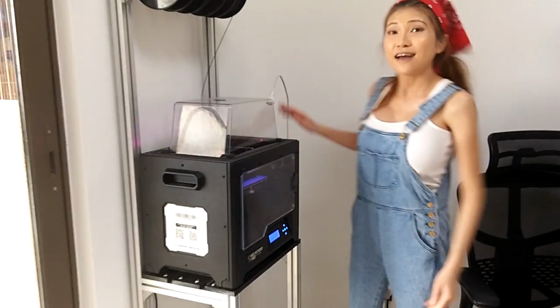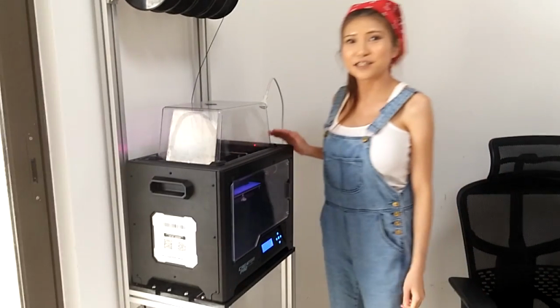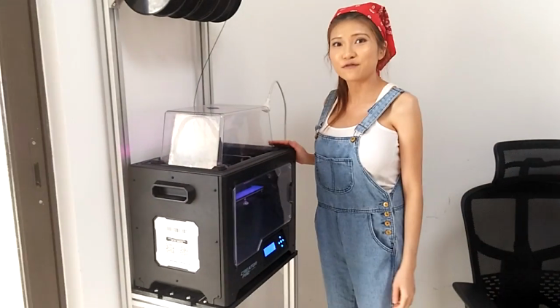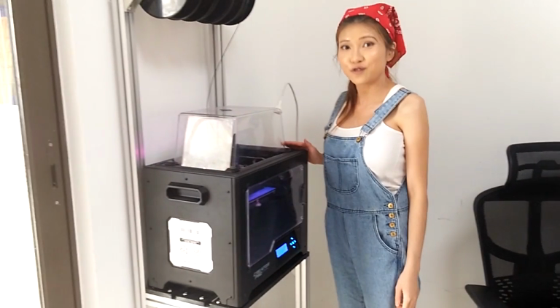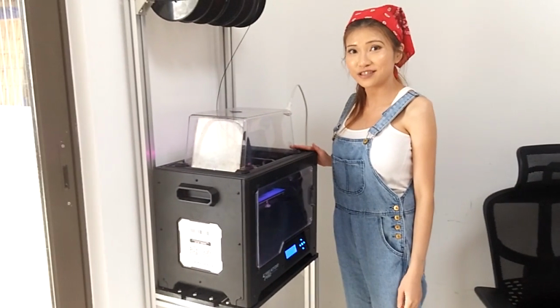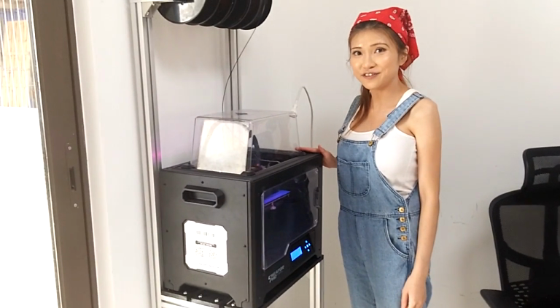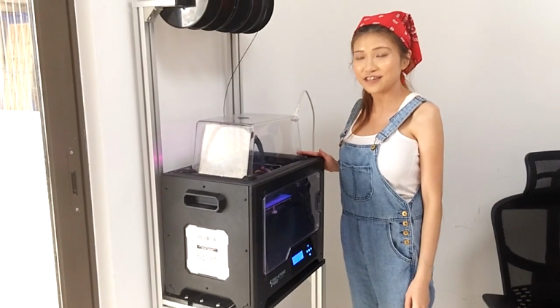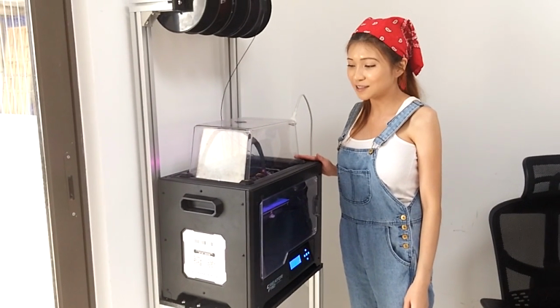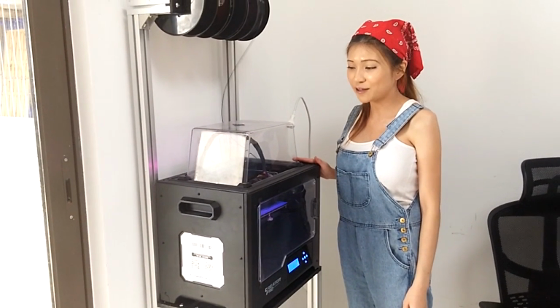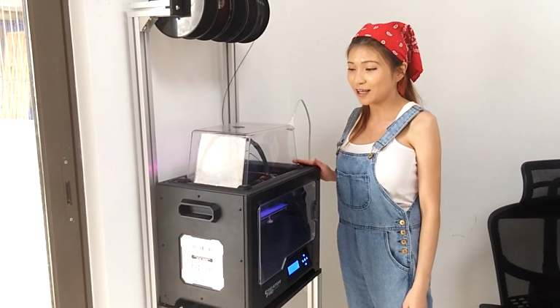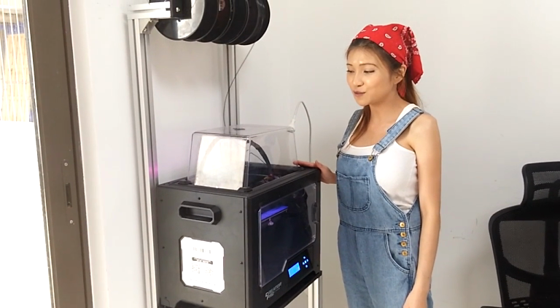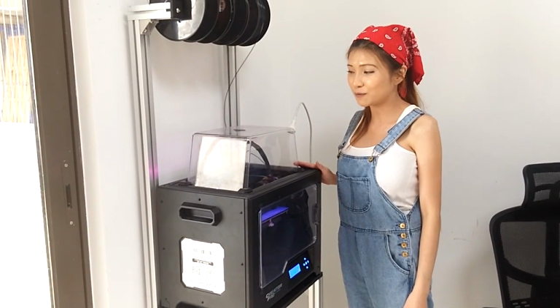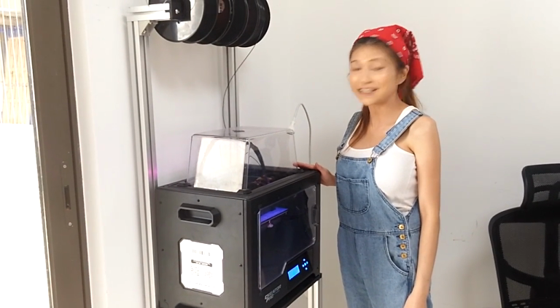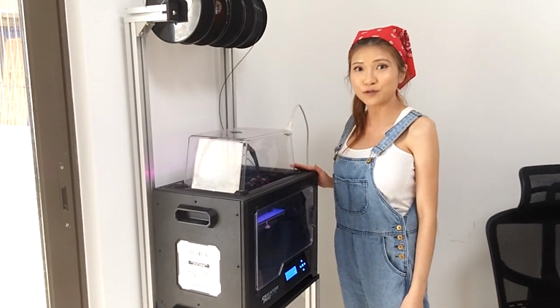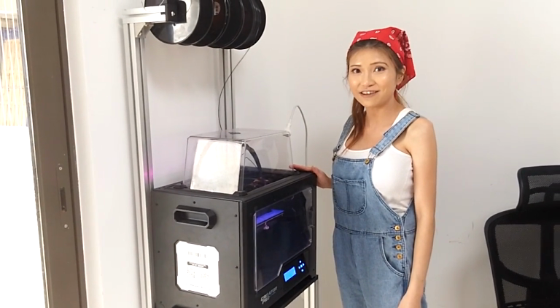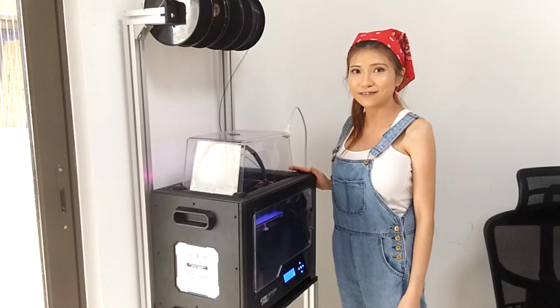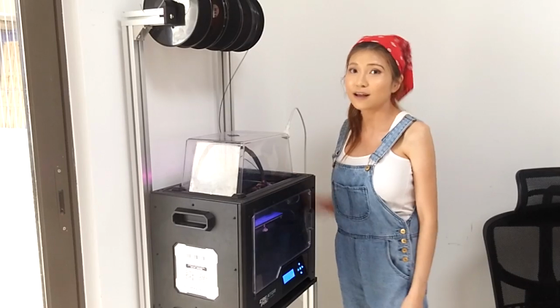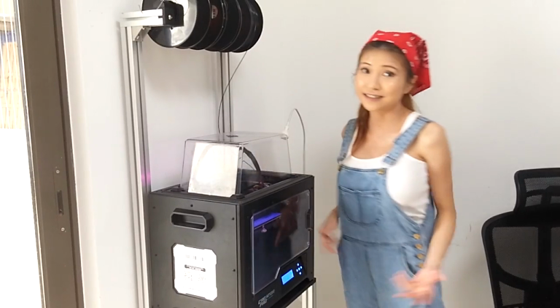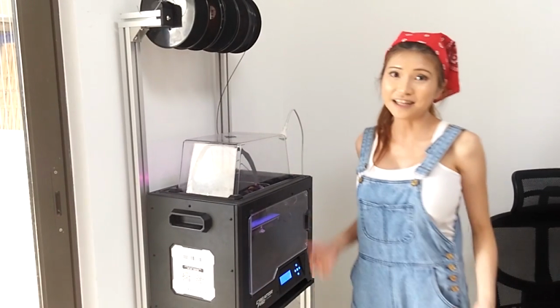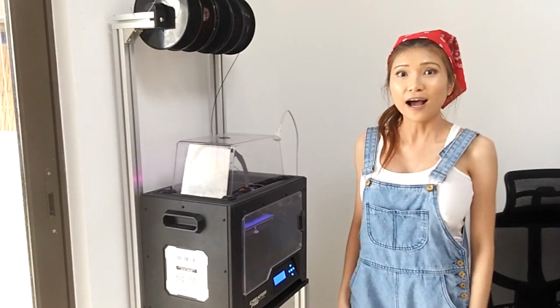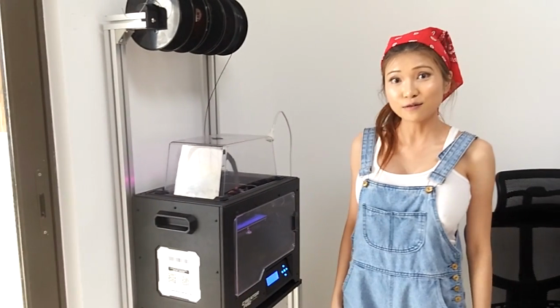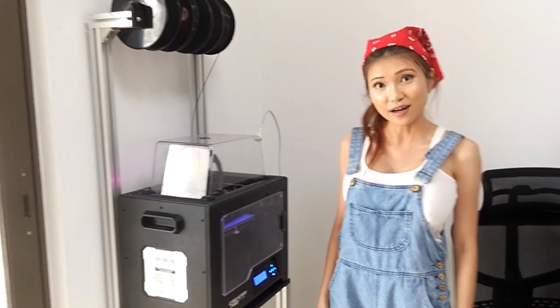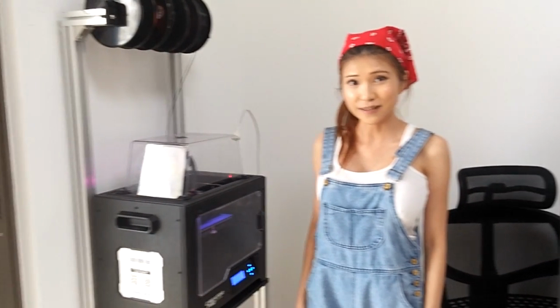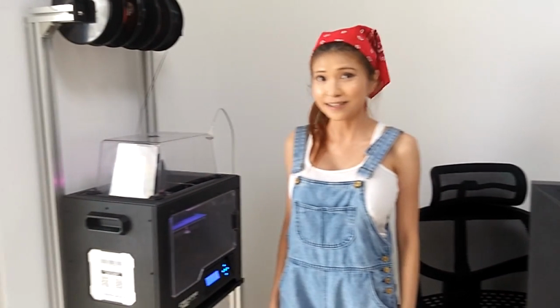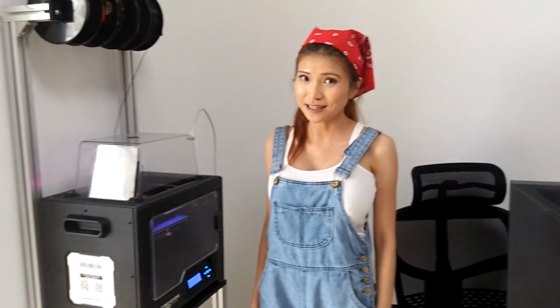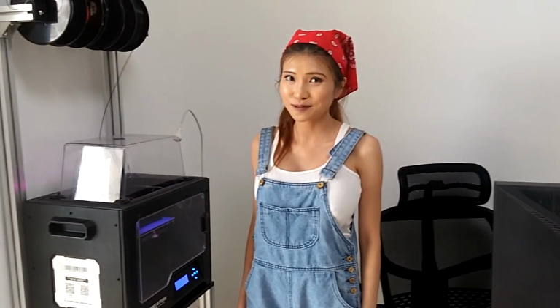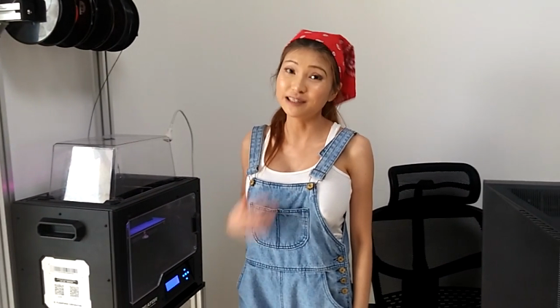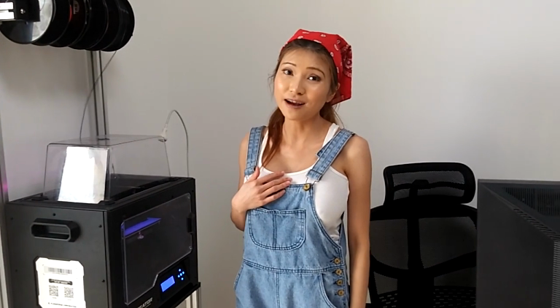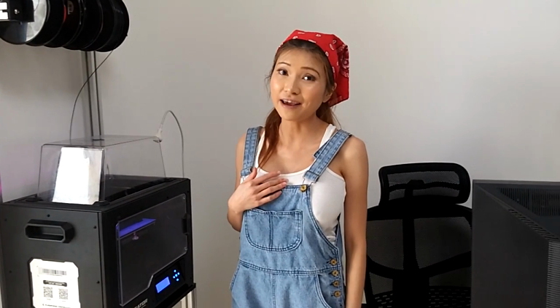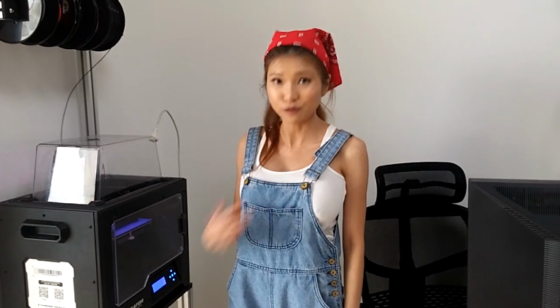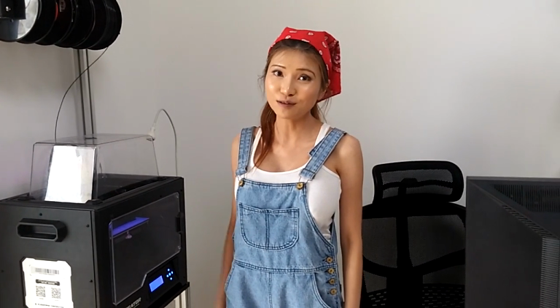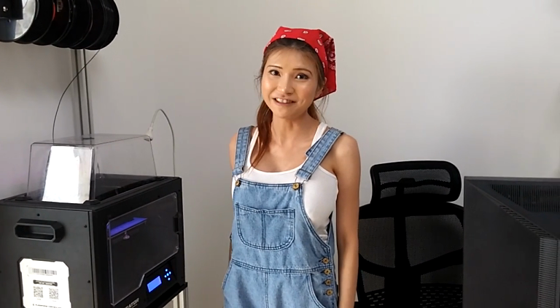This is my Flashforge 3D printer. It's the one I use for my daily printing. That's it. I know it's not as expensive as some setups, but it's mine and I'm pretty proud of it.